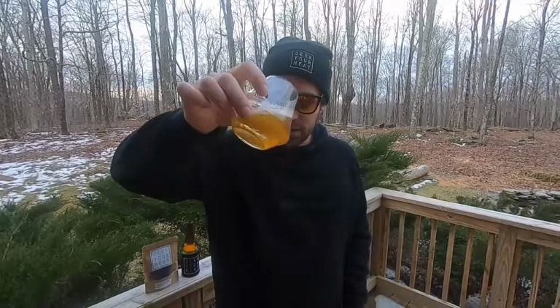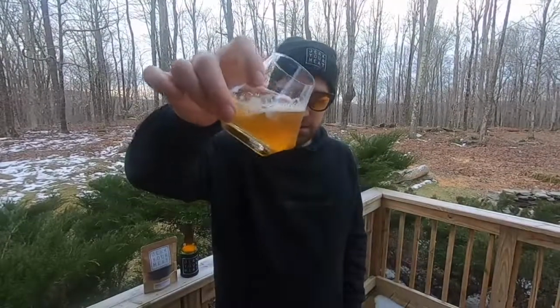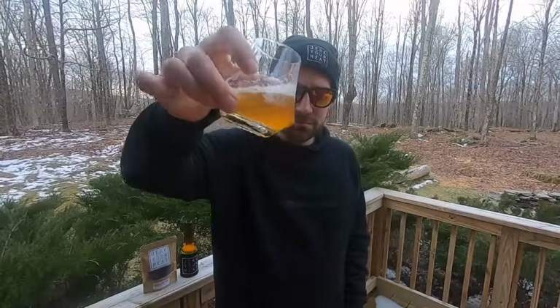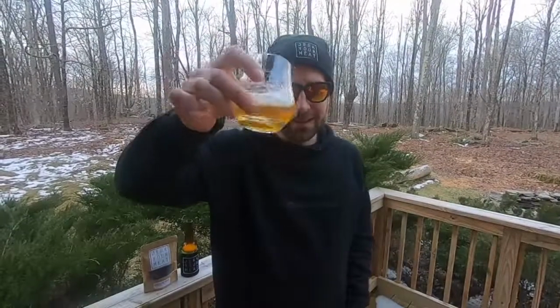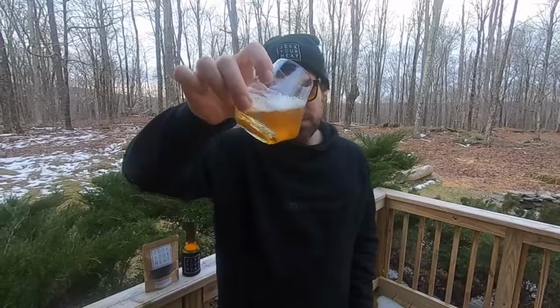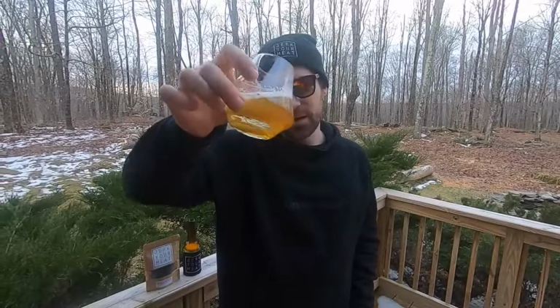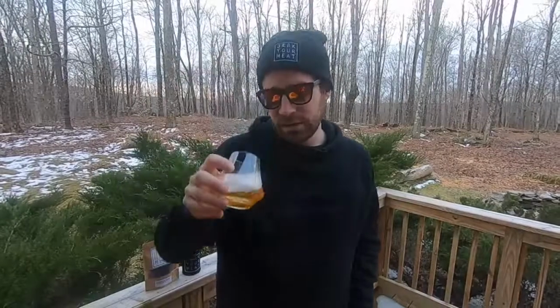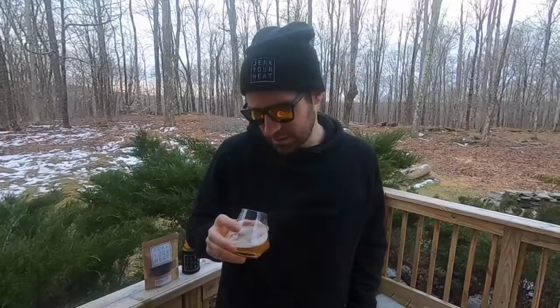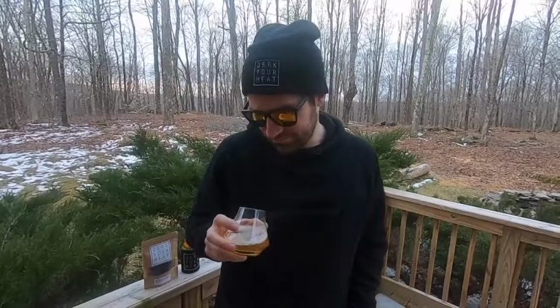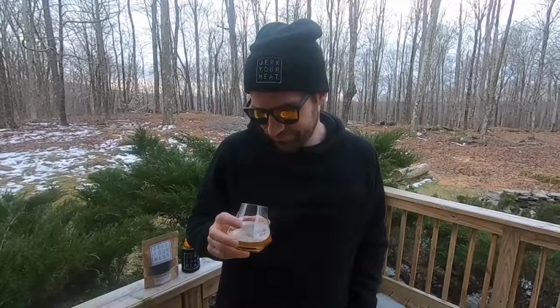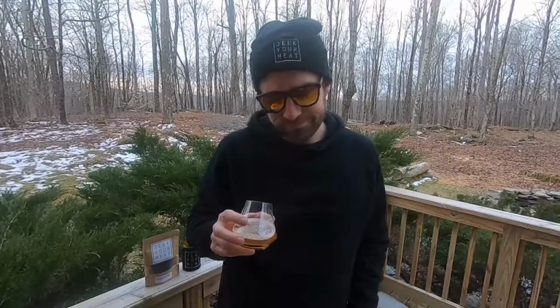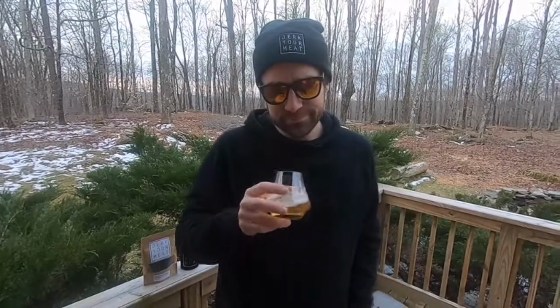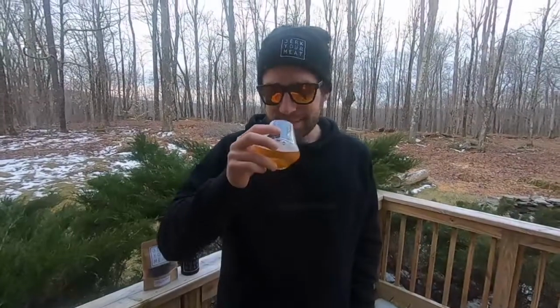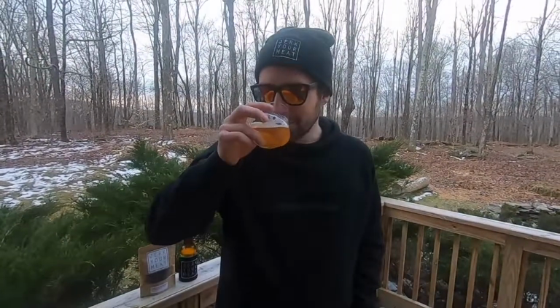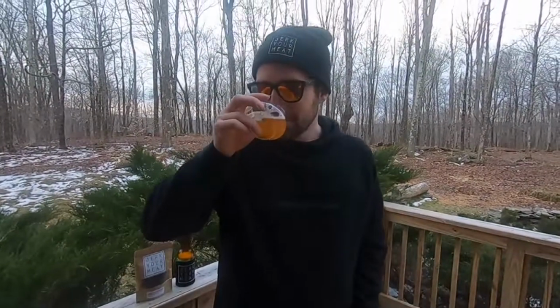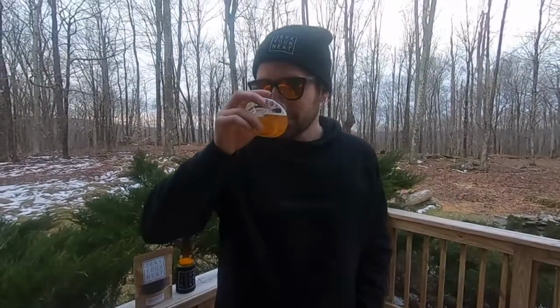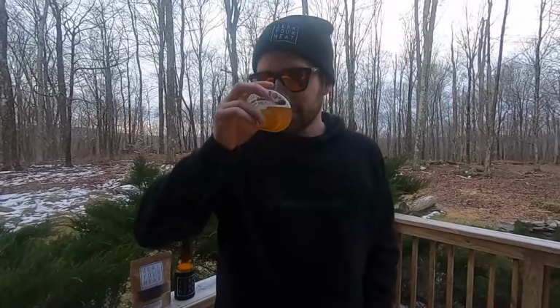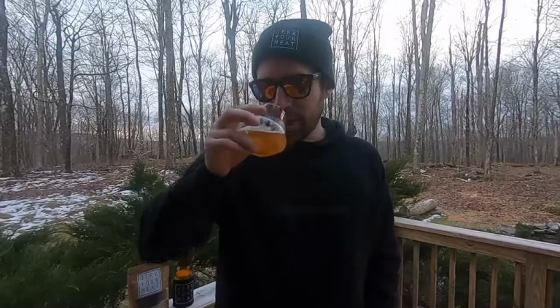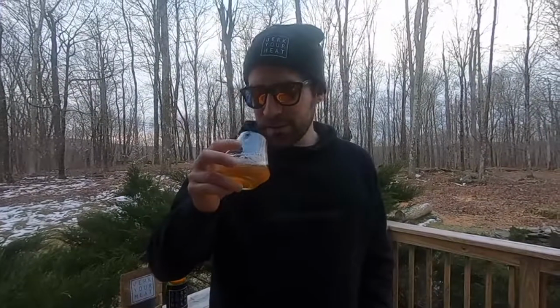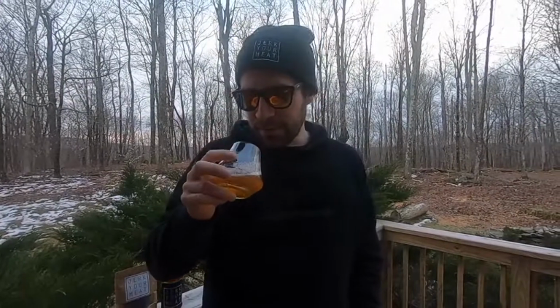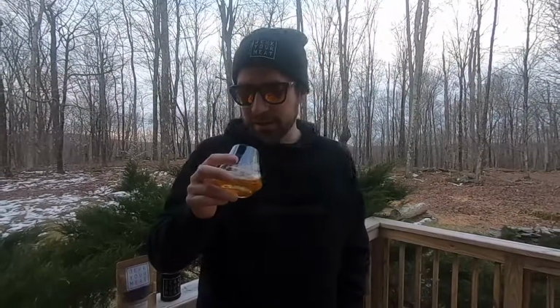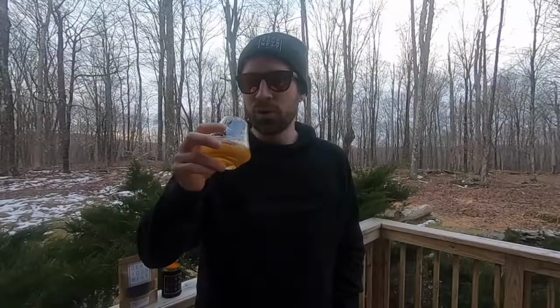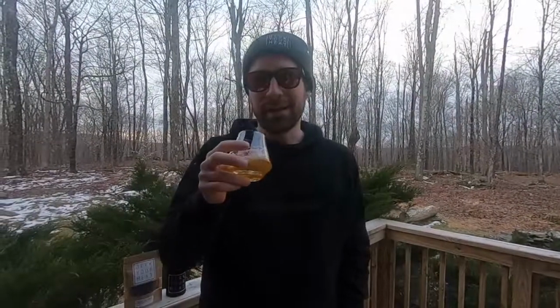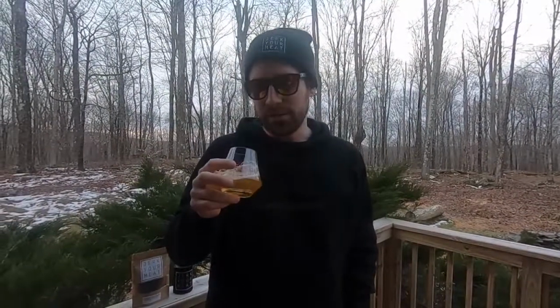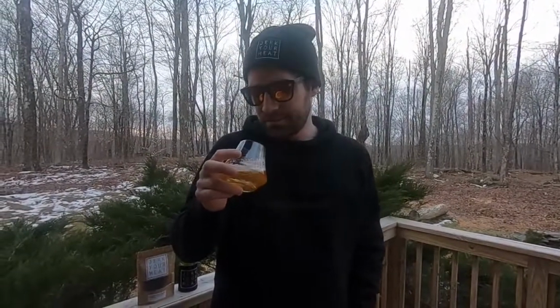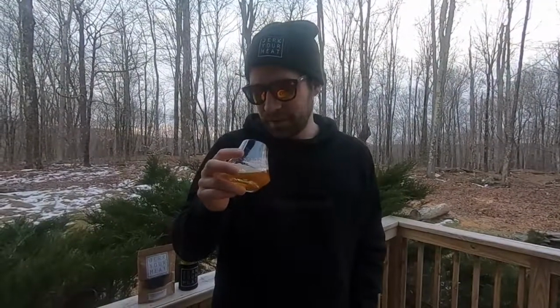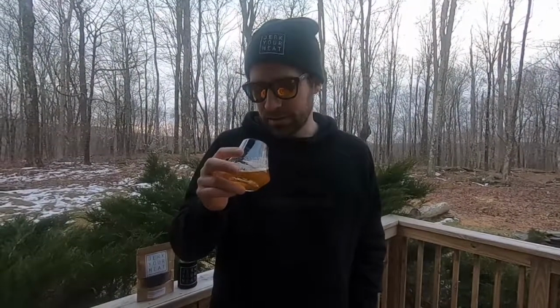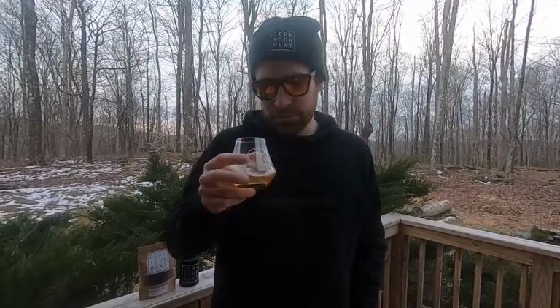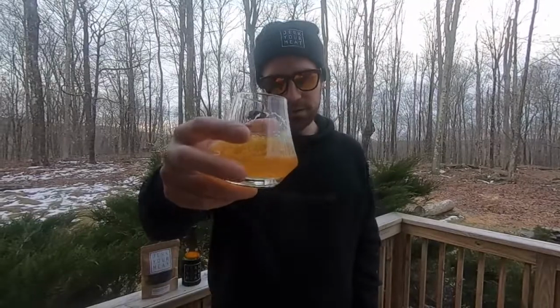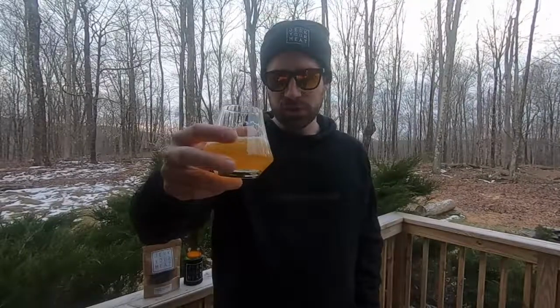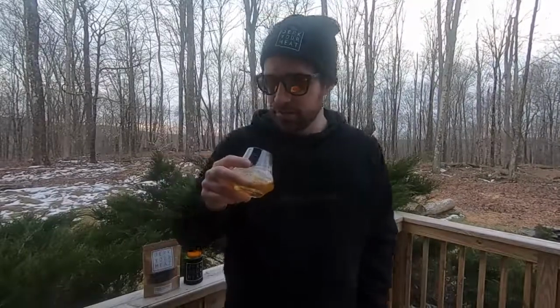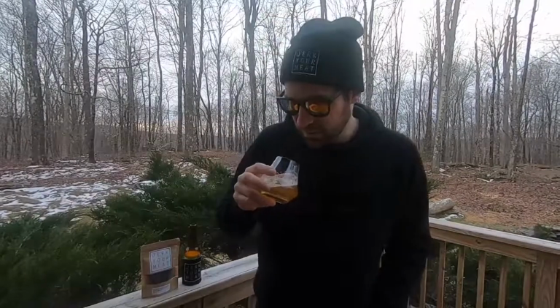Kind of lacklustering on the smell — not really smelling the hoppiness. I smell more of a lager hint on this one. But let's give it a try and see what it's really about.